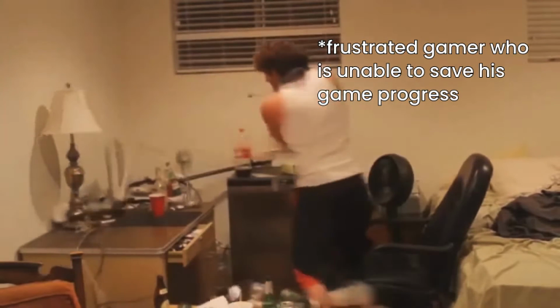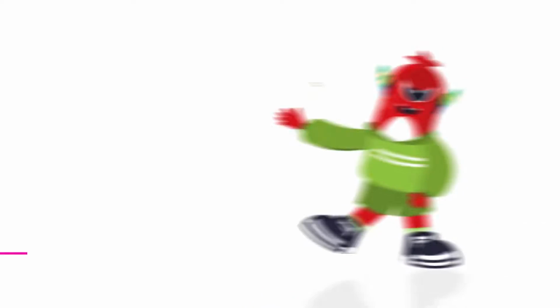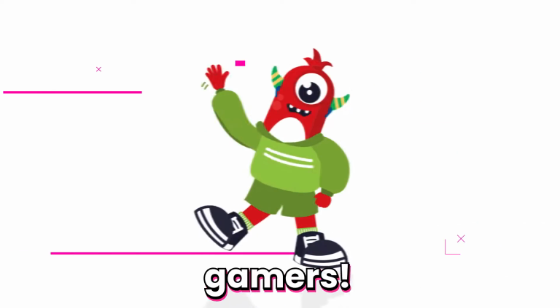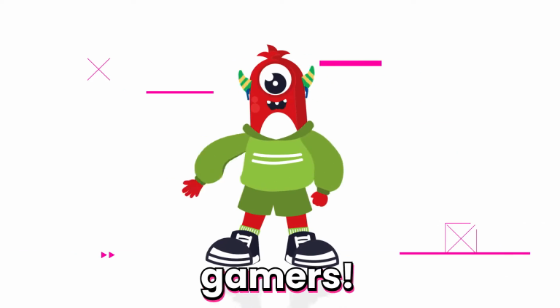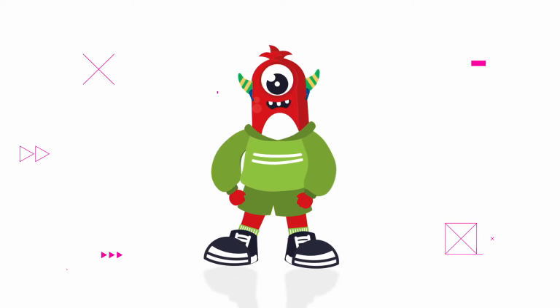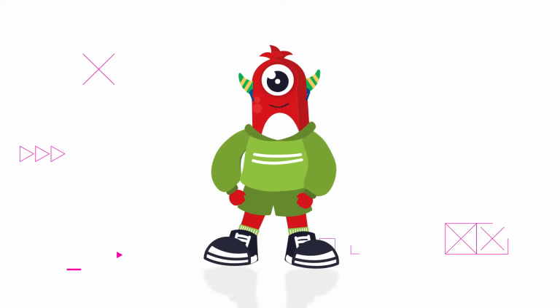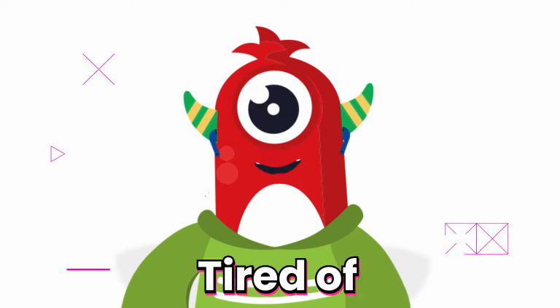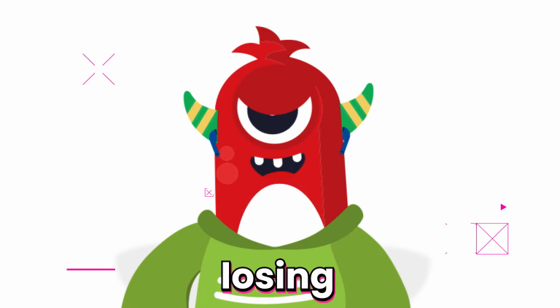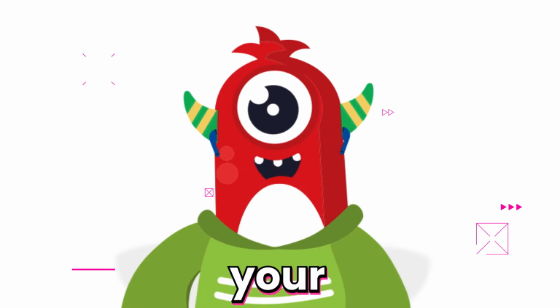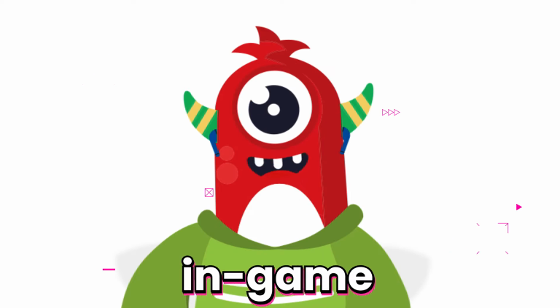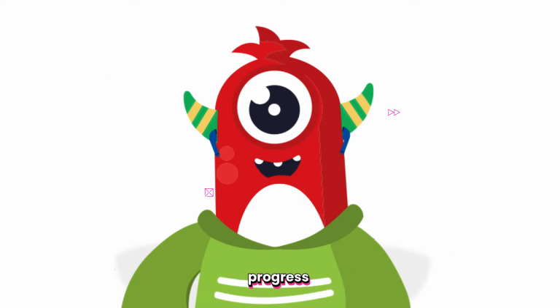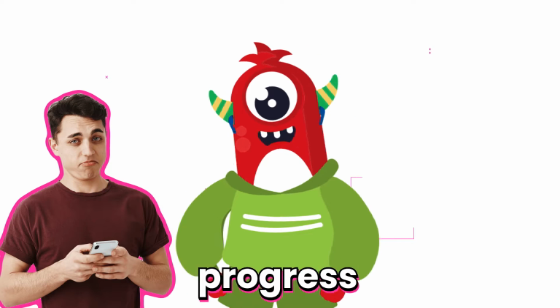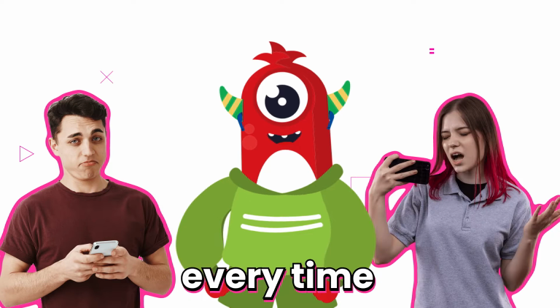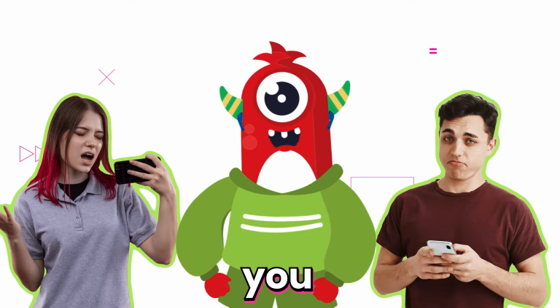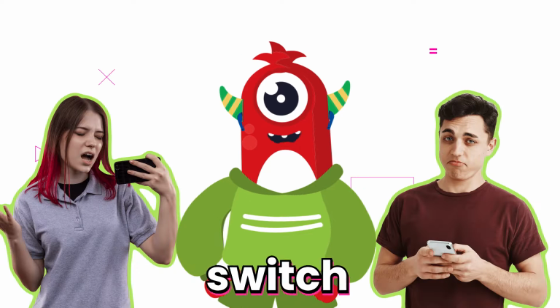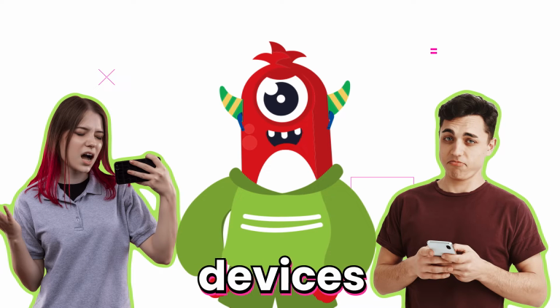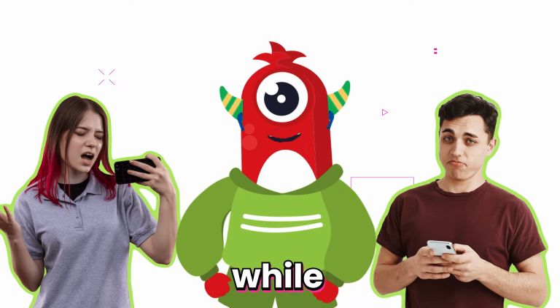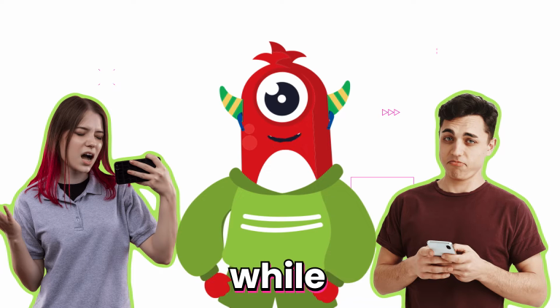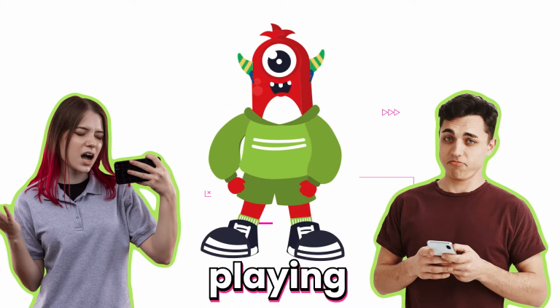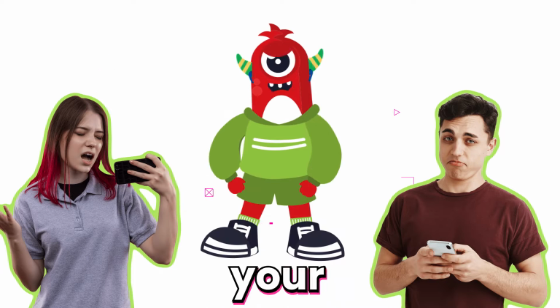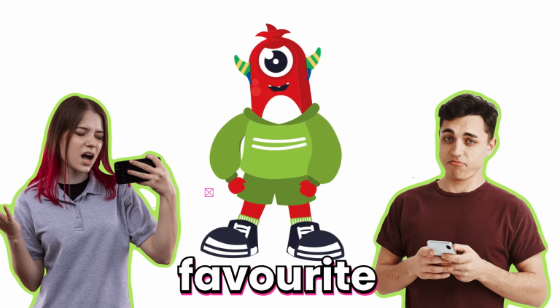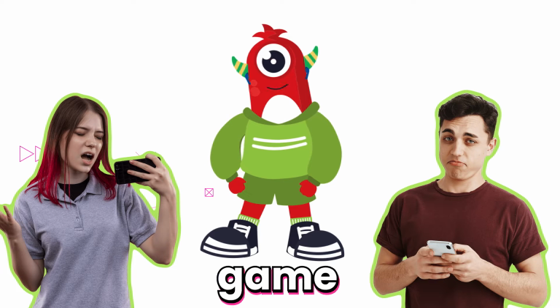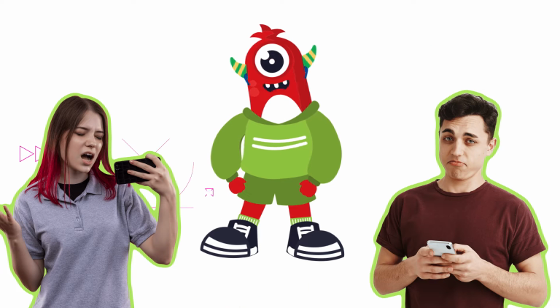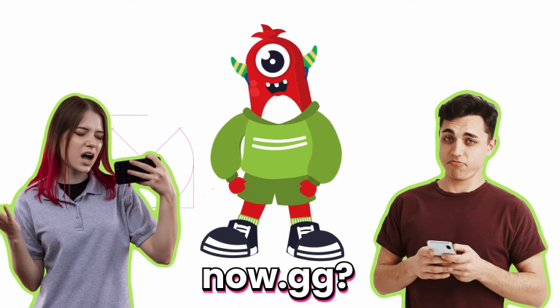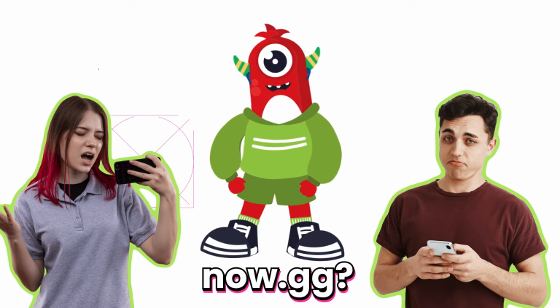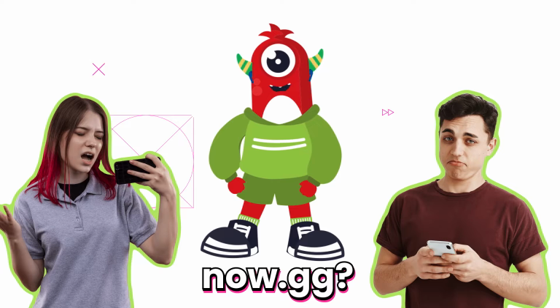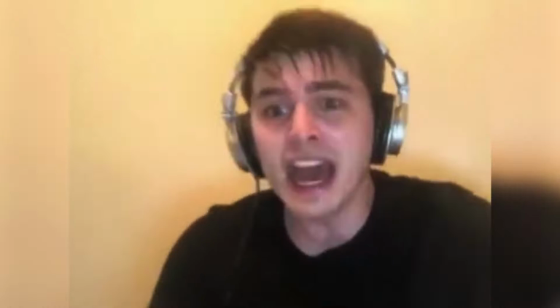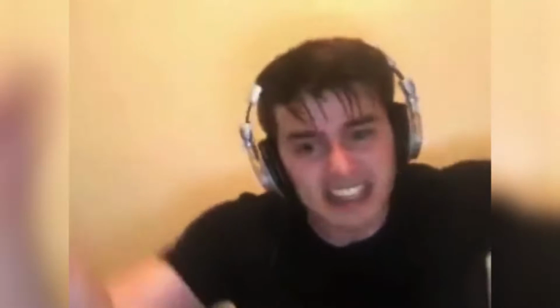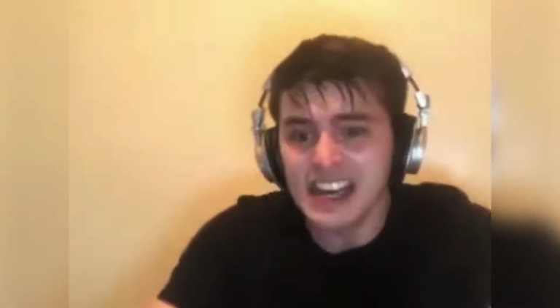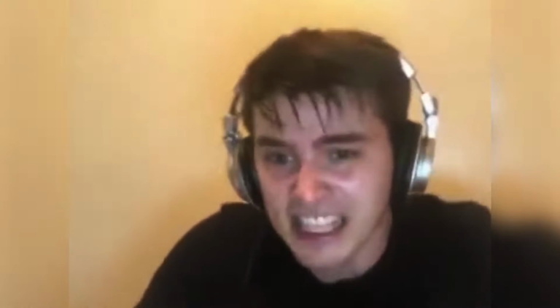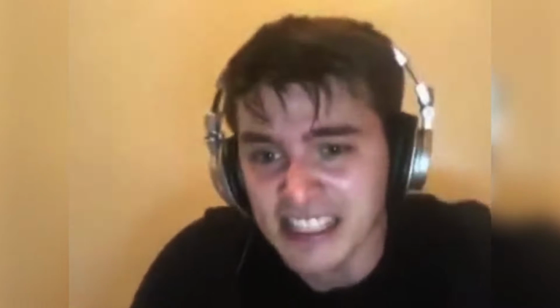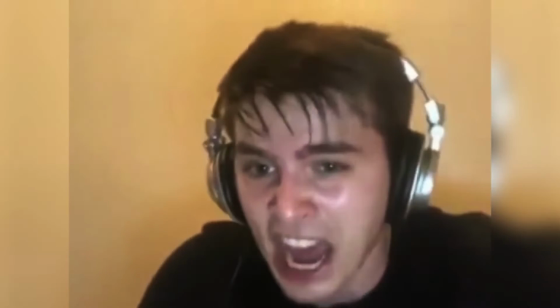Hey there, fellow gamers. Tired of losing your in-game progress every time you switch devices while playing your favorite game on Now.gg? Yes! Yes!